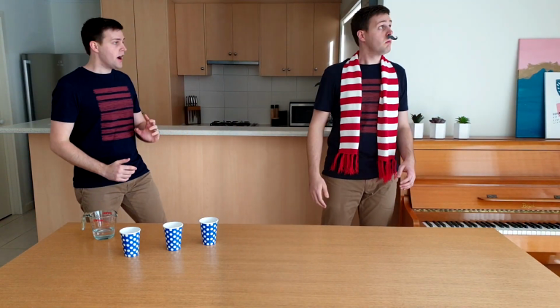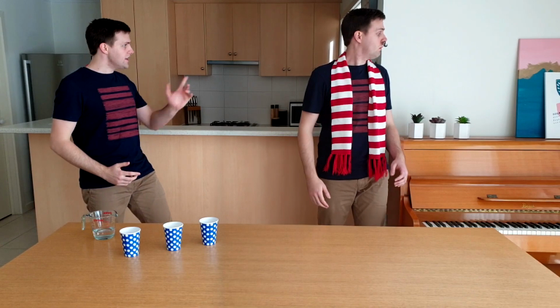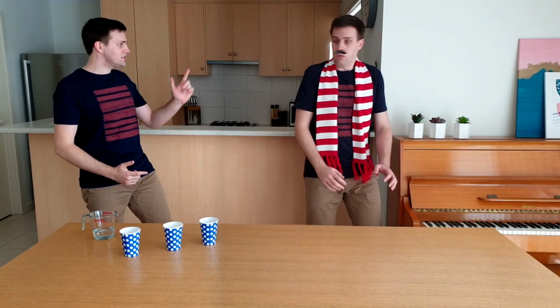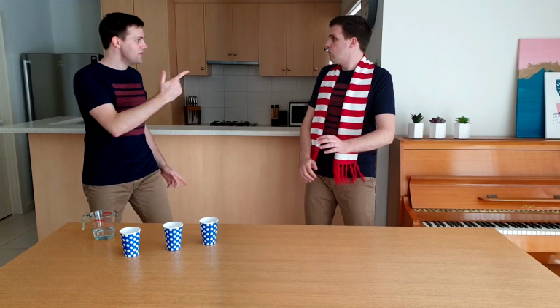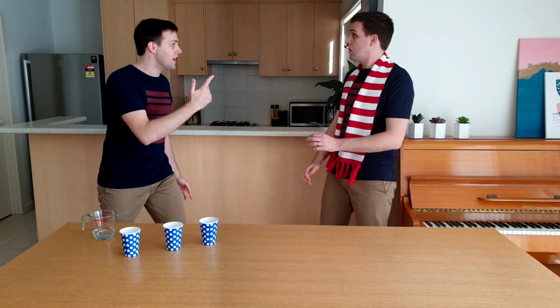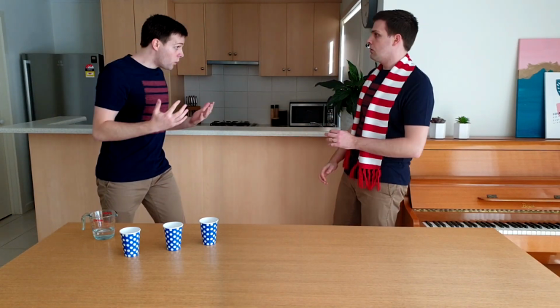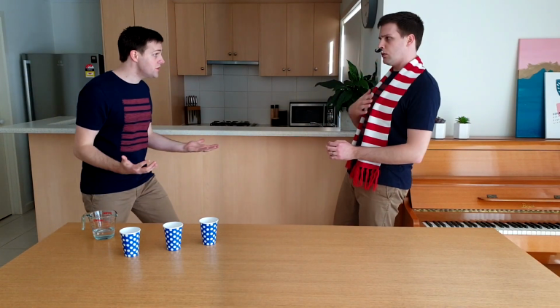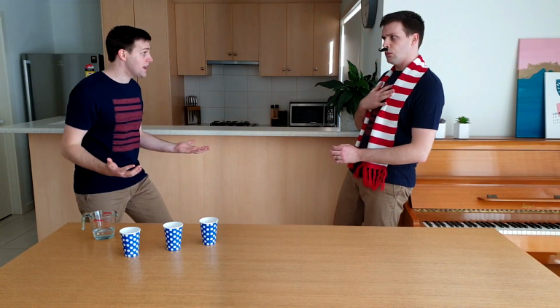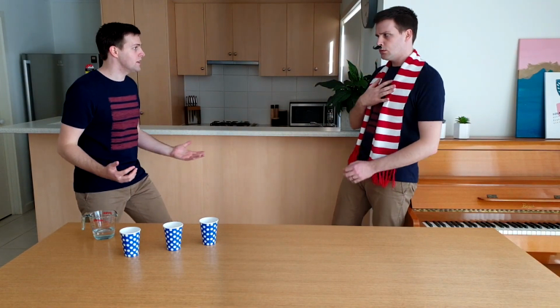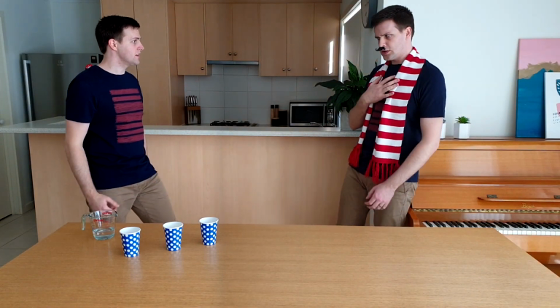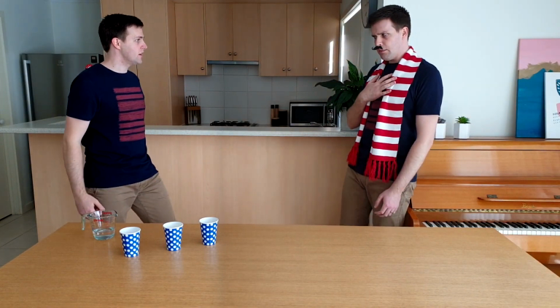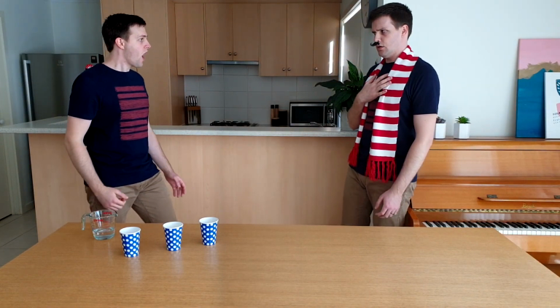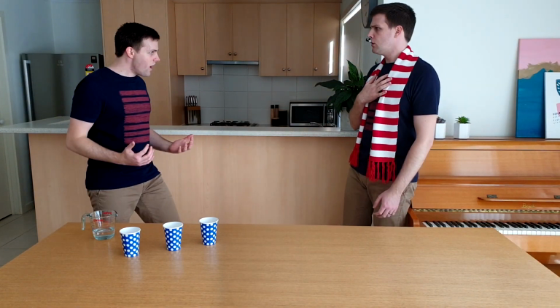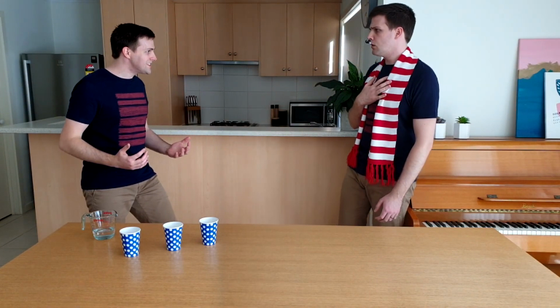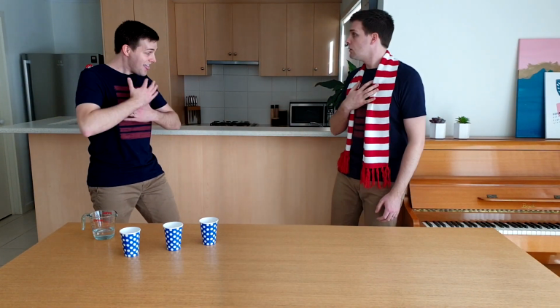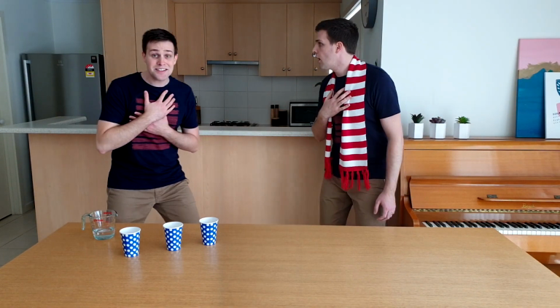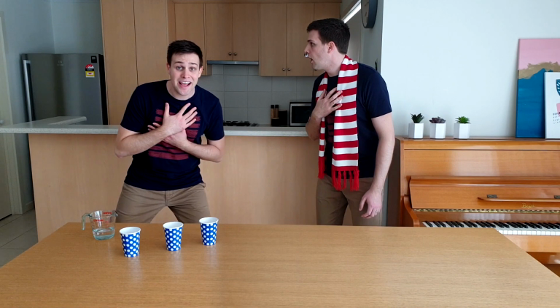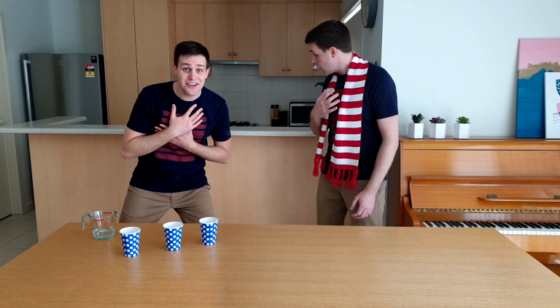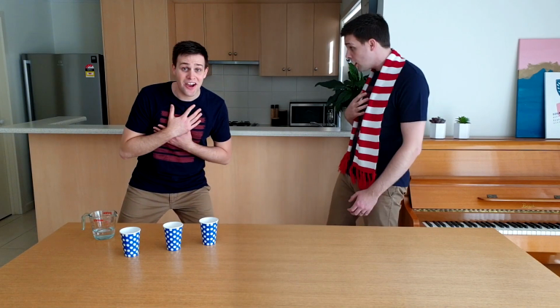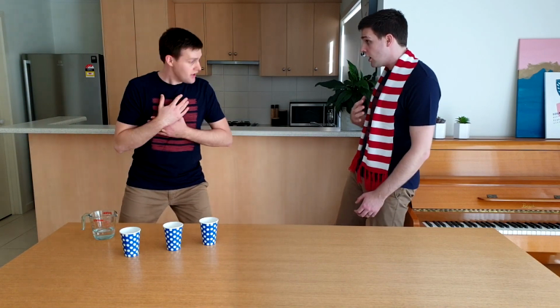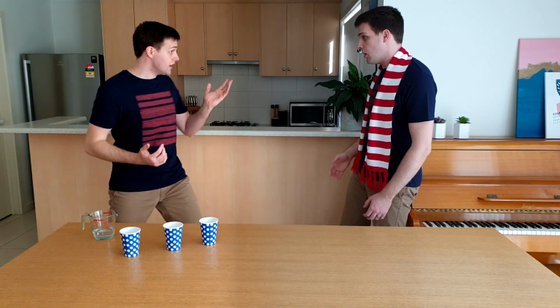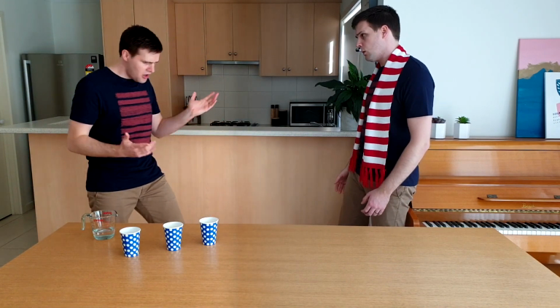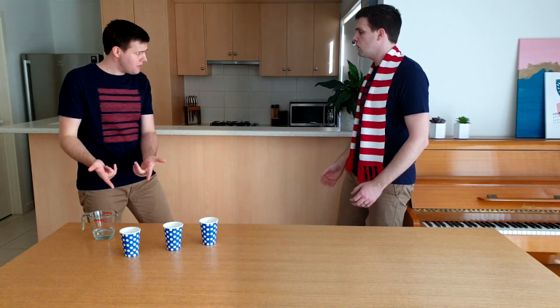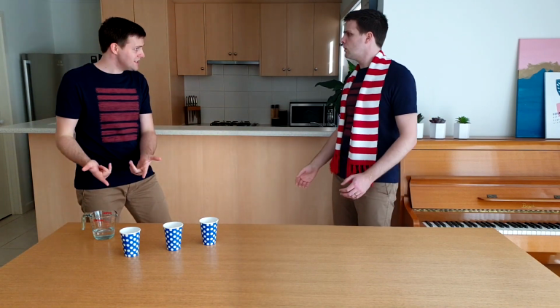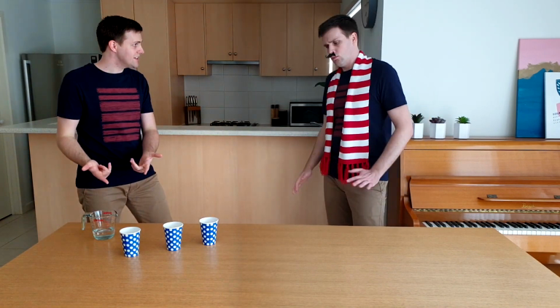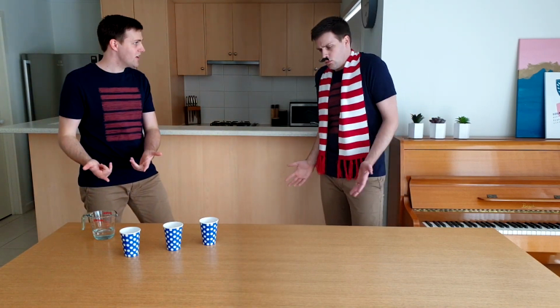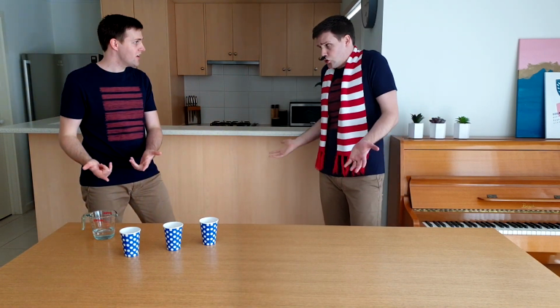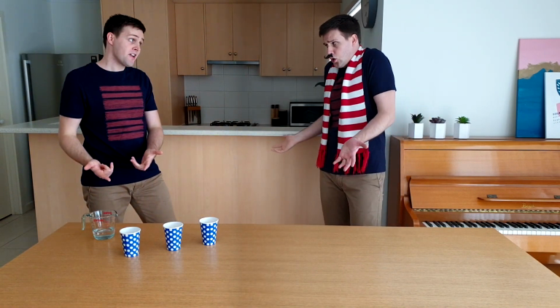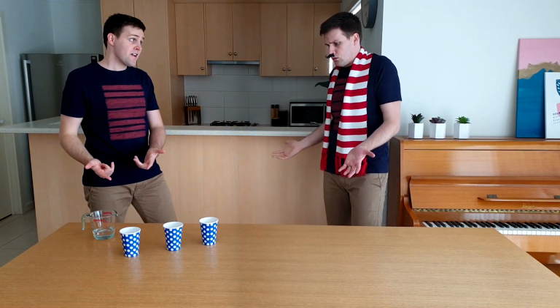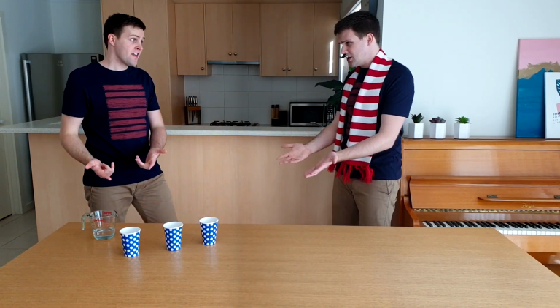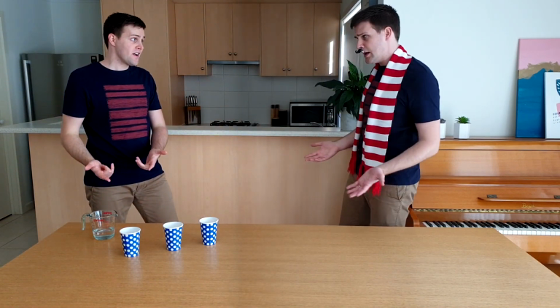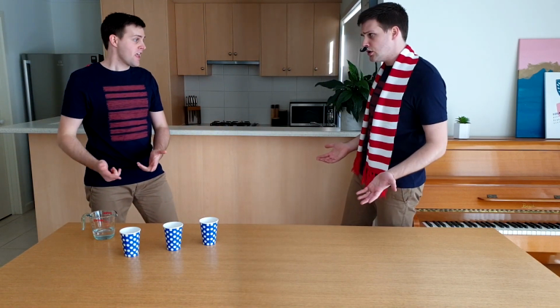Ah yes, you there. What's your name? Simon. What? That's my name too. Can you help me with this? Sure. What do you need me to do?